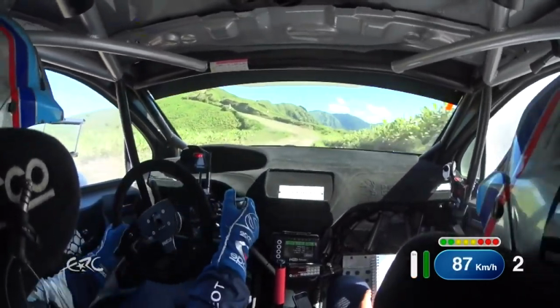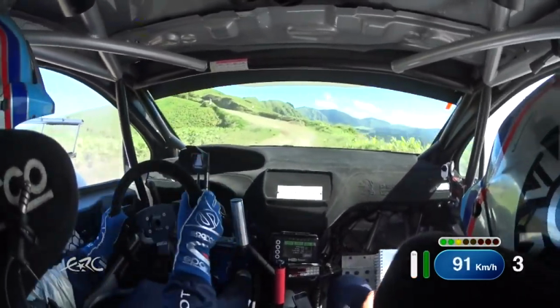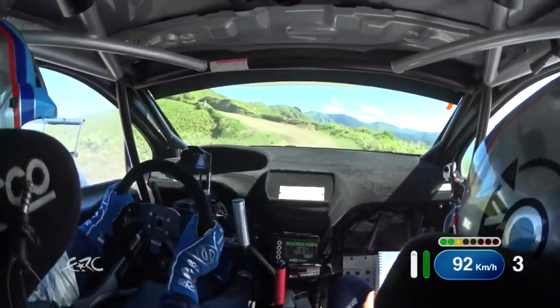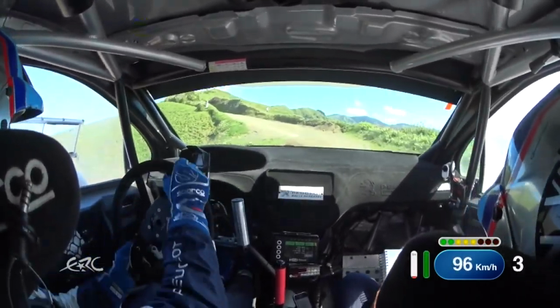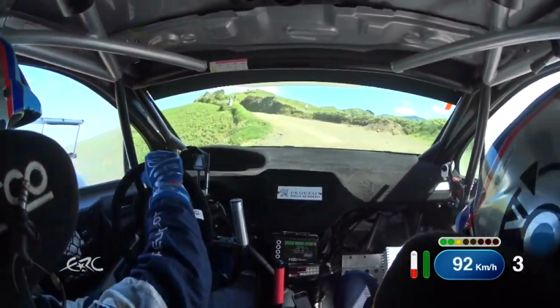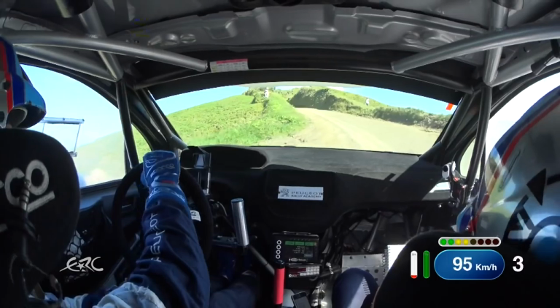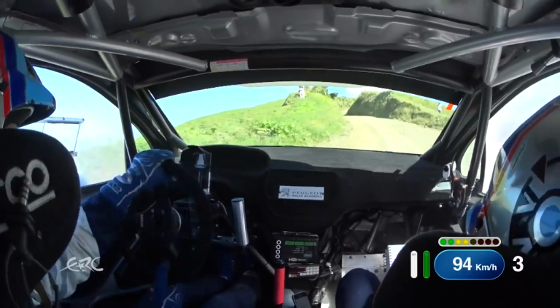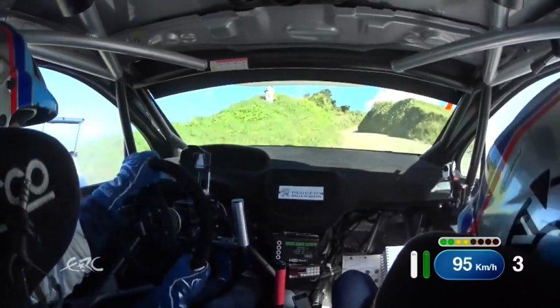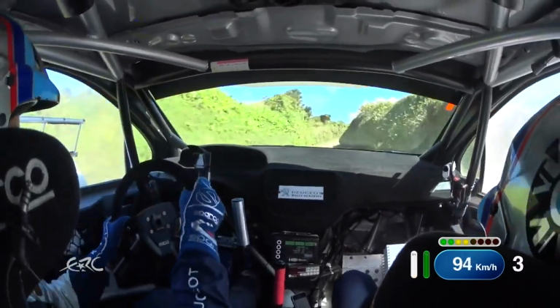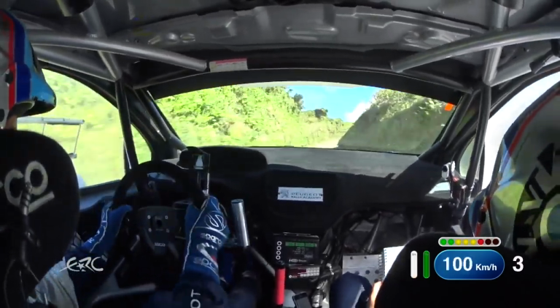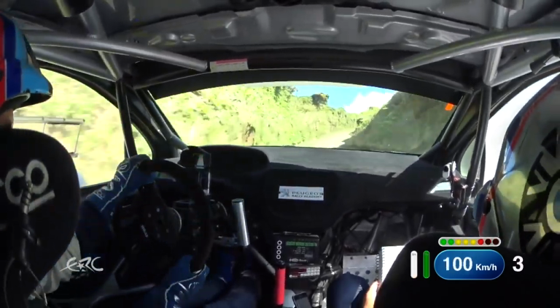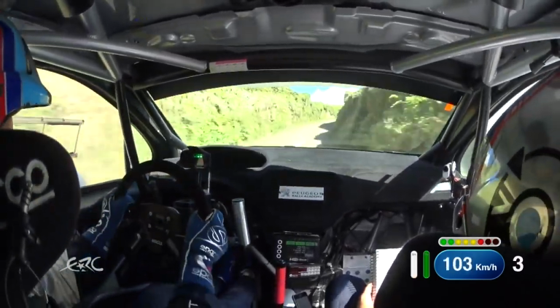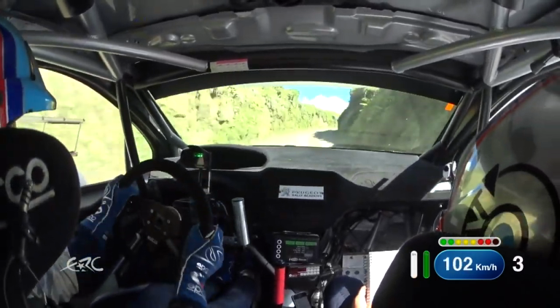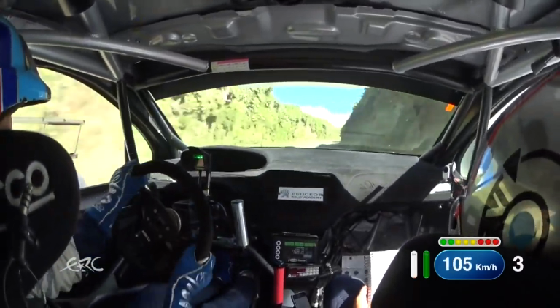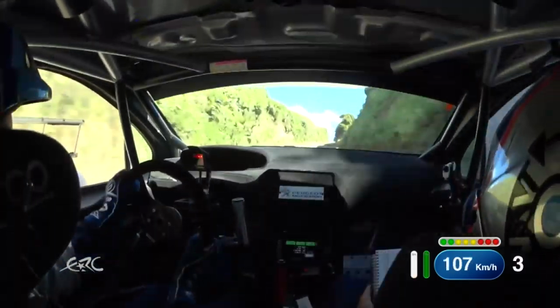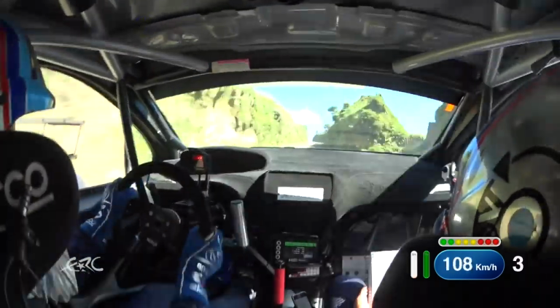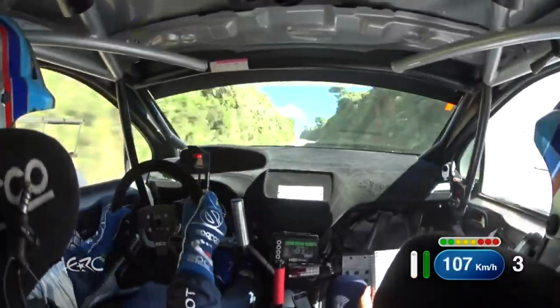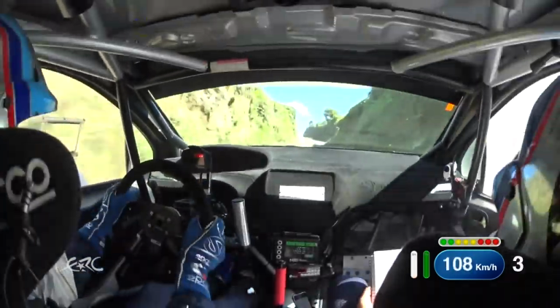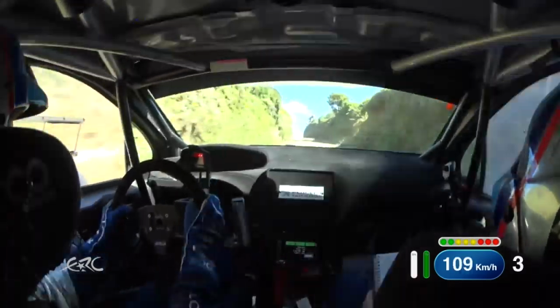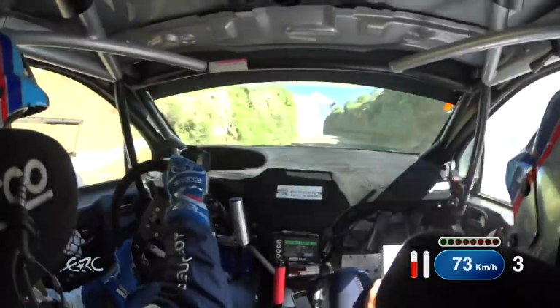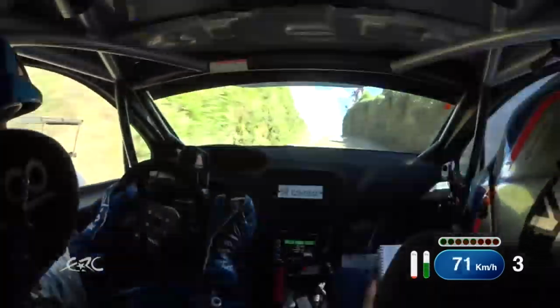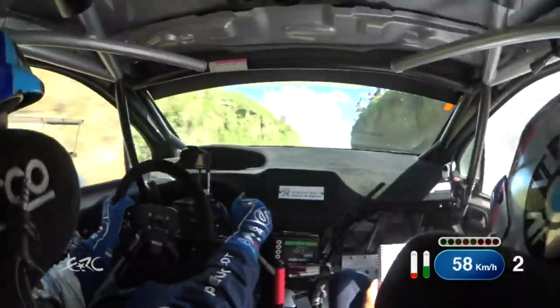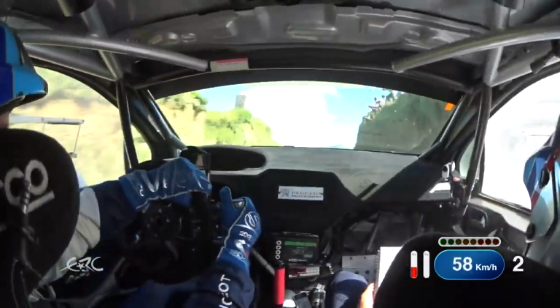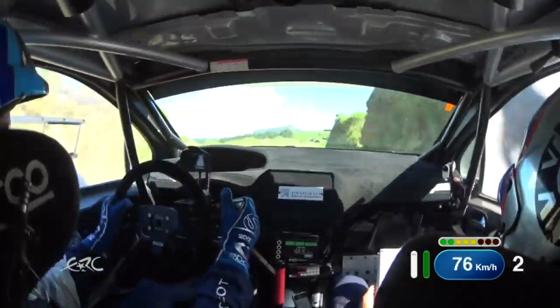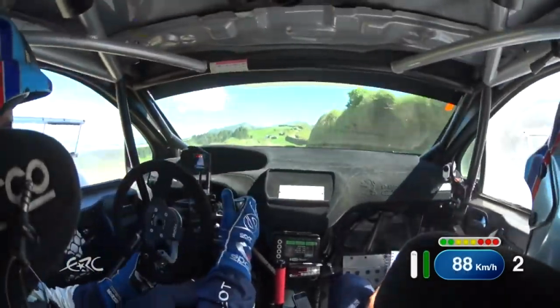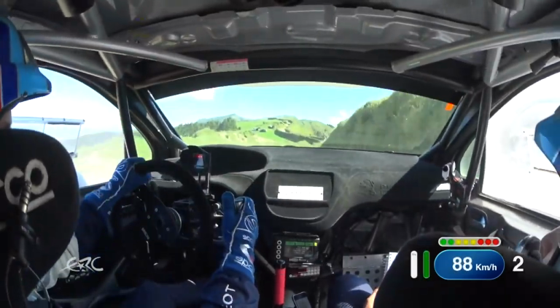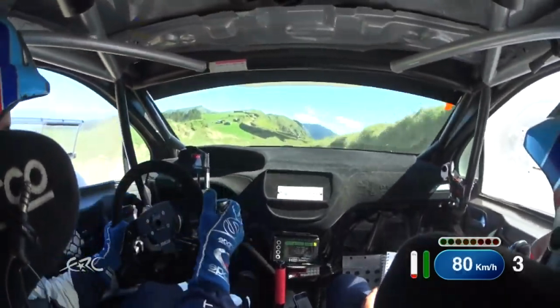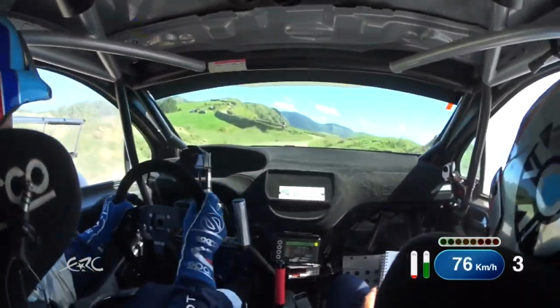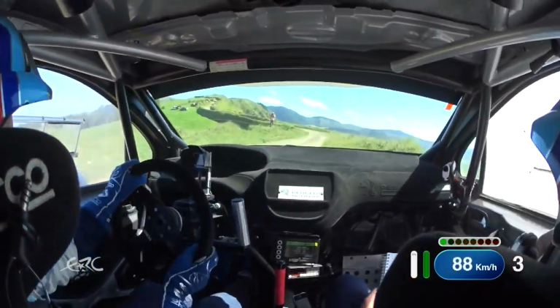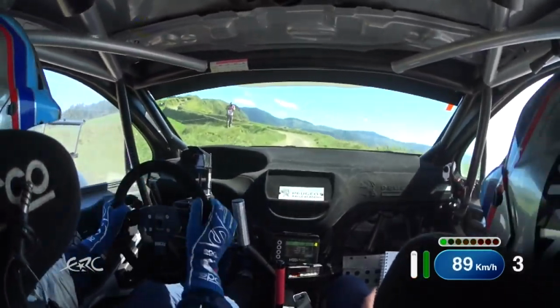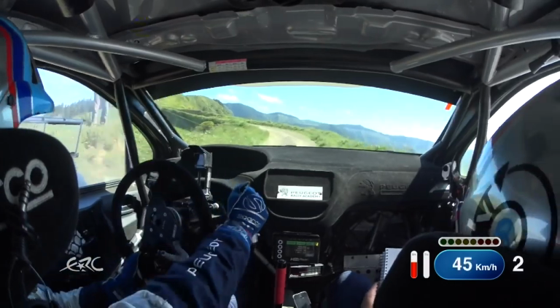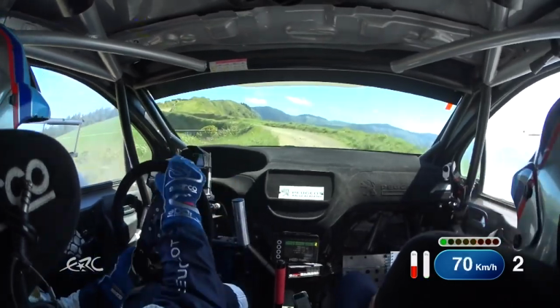Into long flat 1 right. 40, slight left, and watch 4 right plus over crest, half long, tightens. 30, 4 left plus, half long, tightens to minus, sharp.